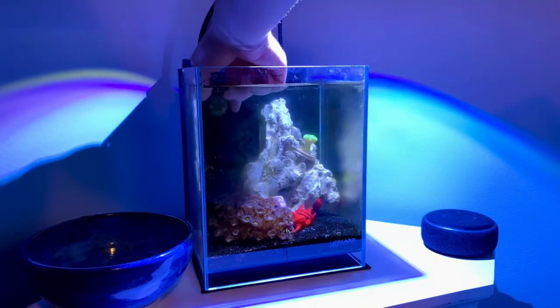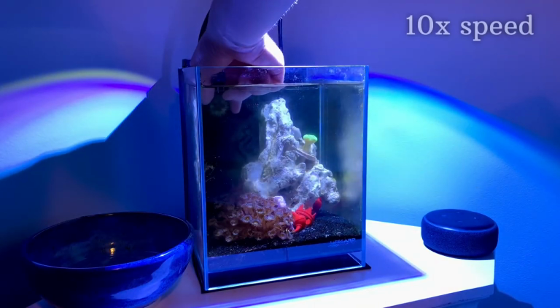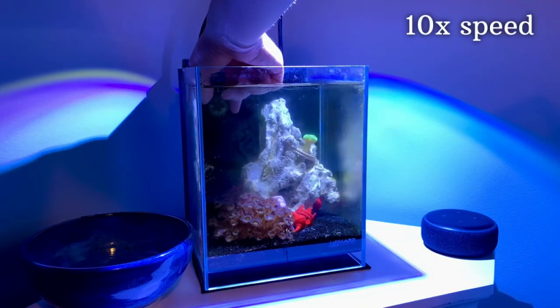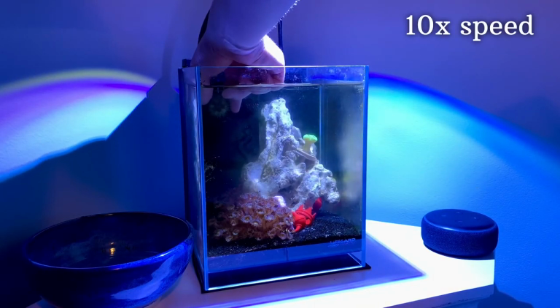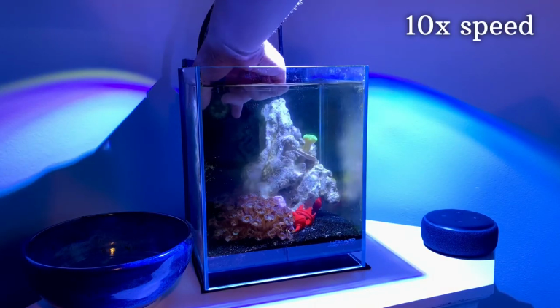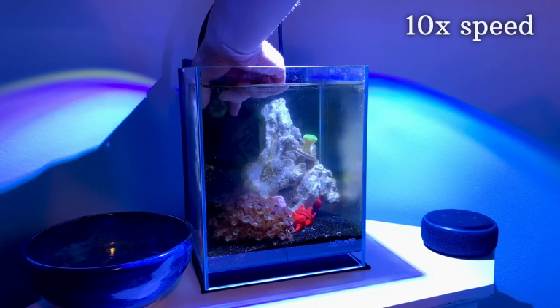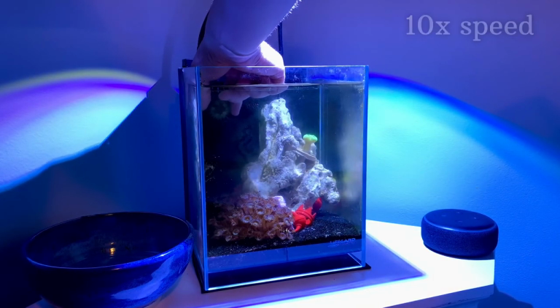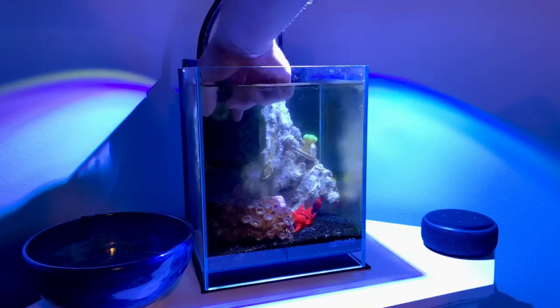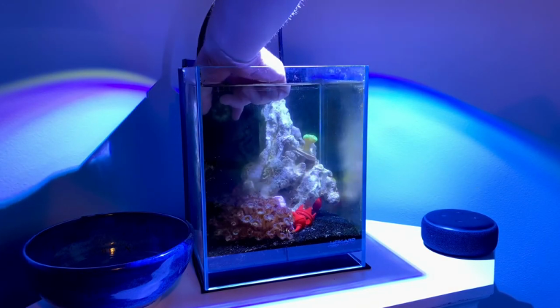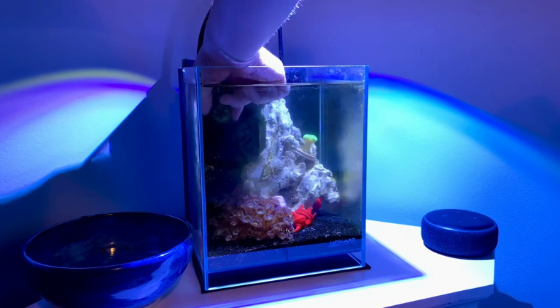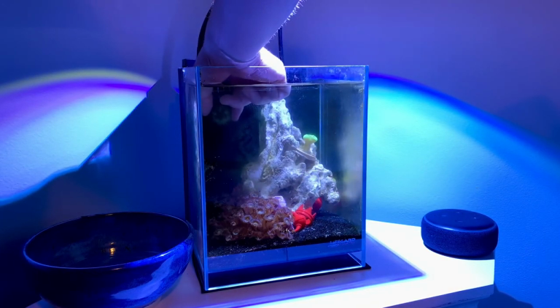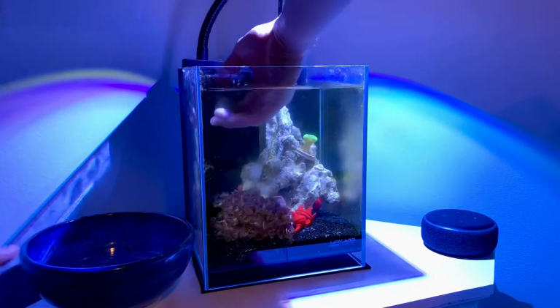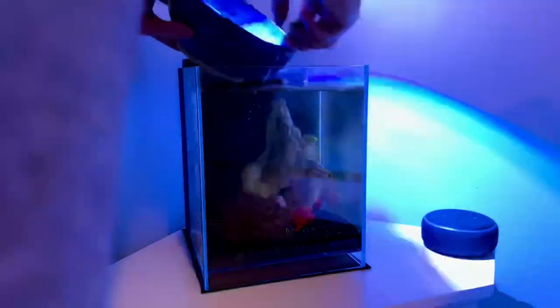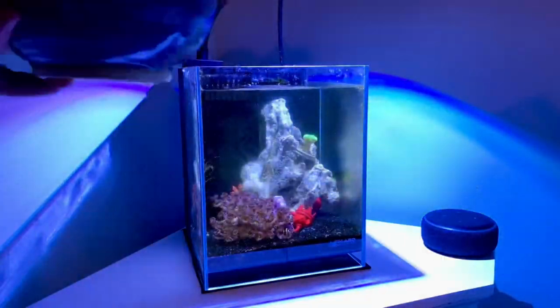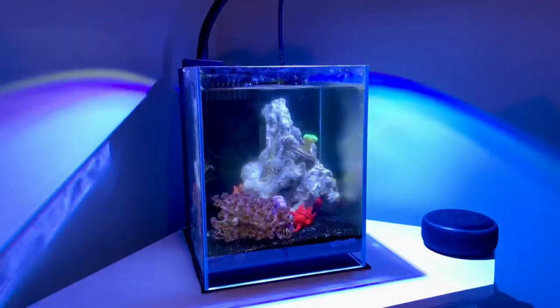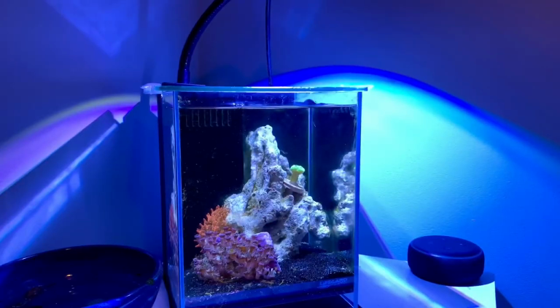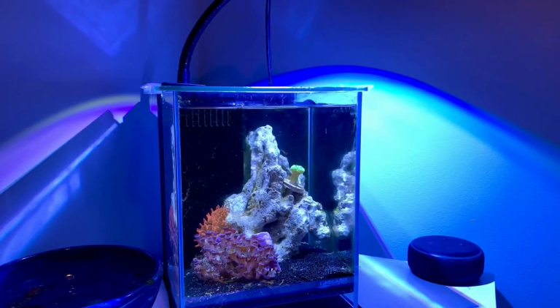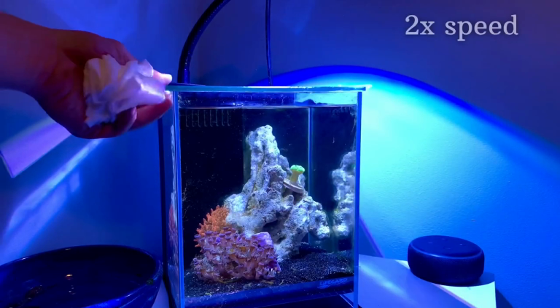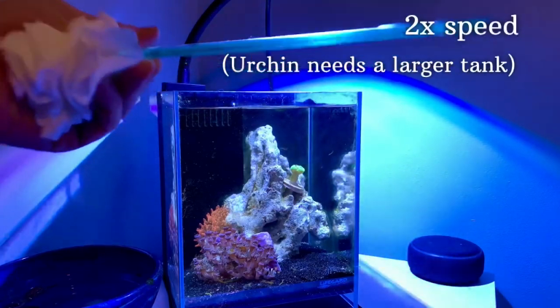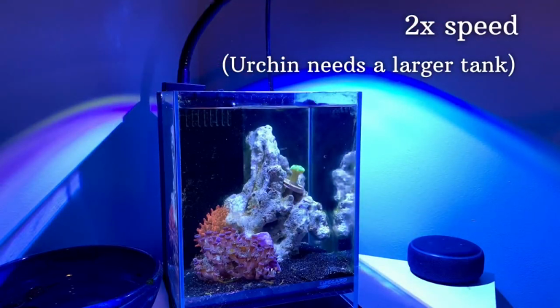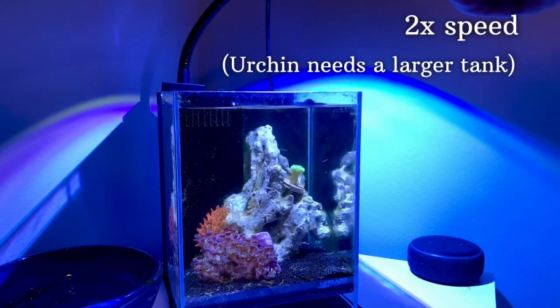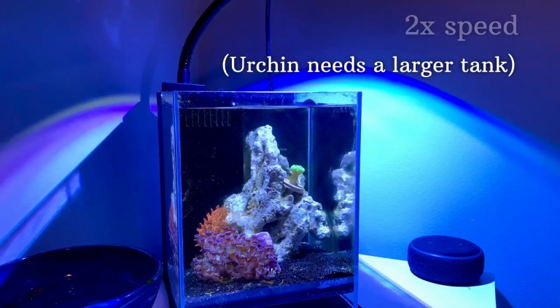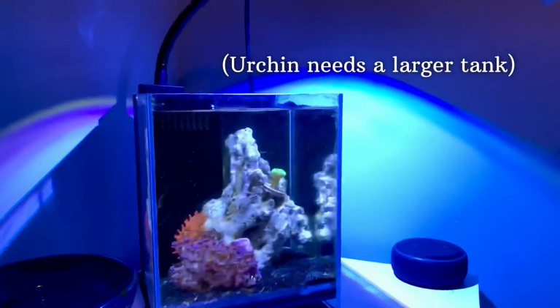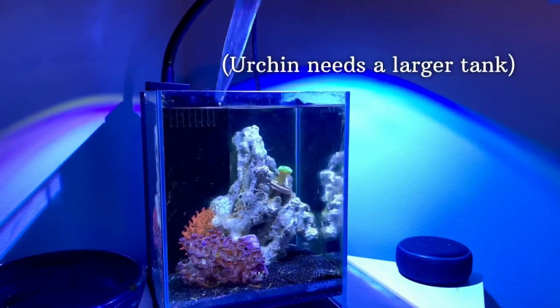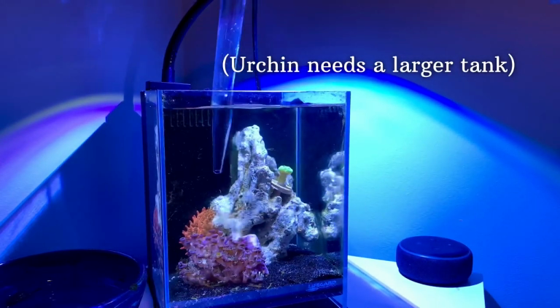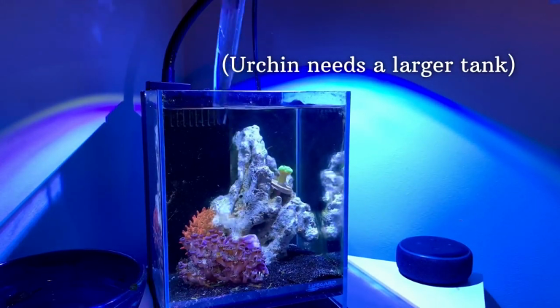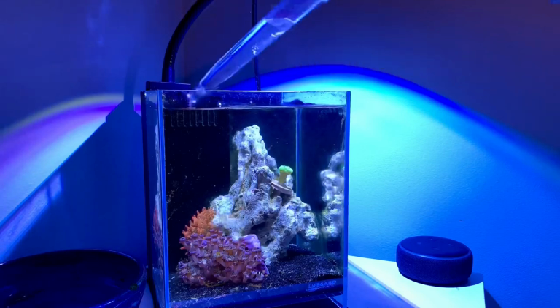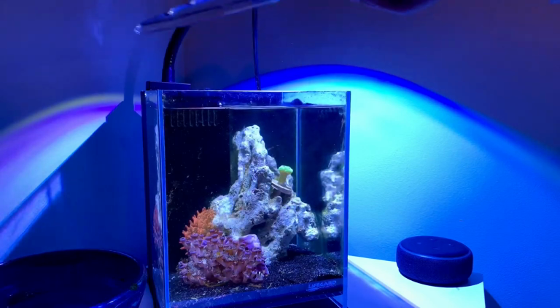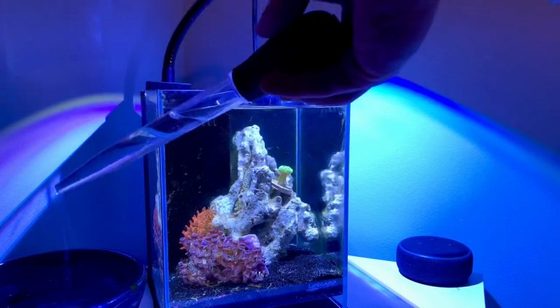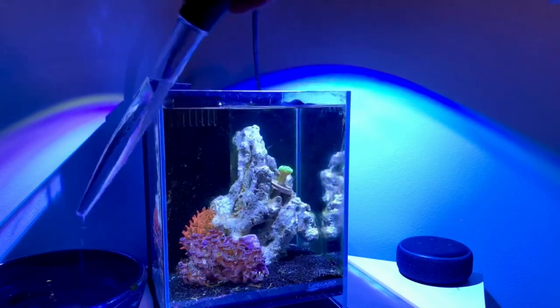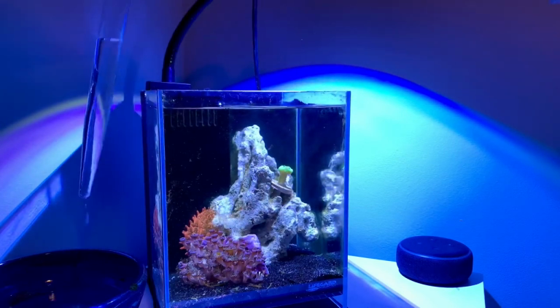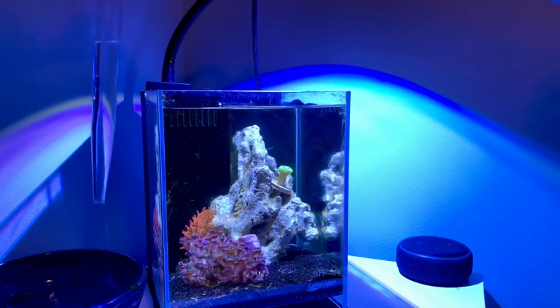Welcome back to episode 8 of Building Our Own Pico Reef — it's time to finalize the stocking. First we remove the urchin, since he's eaten all of the algae, and we start acclimating the two nassarius snails.